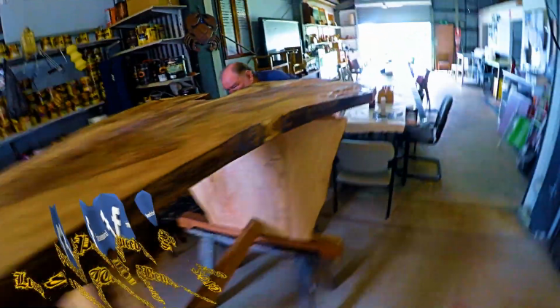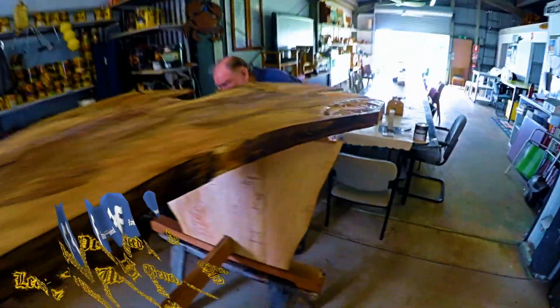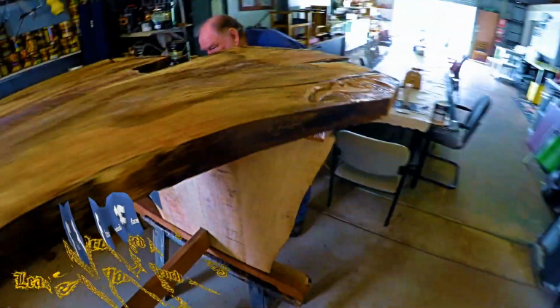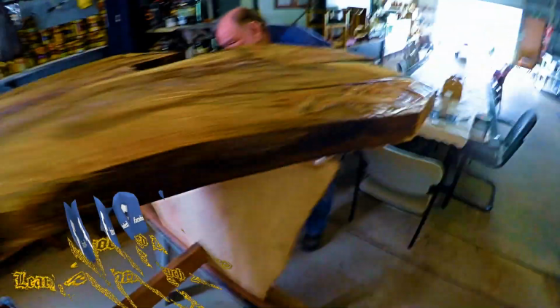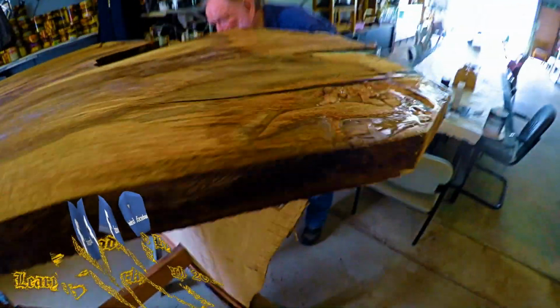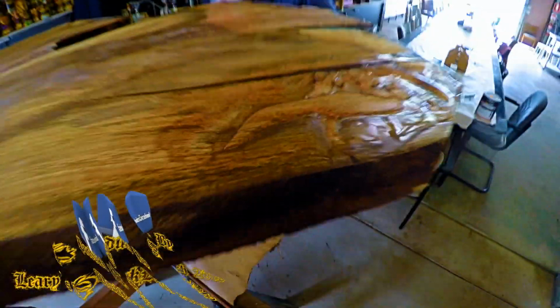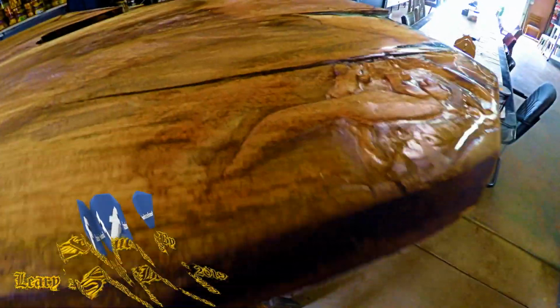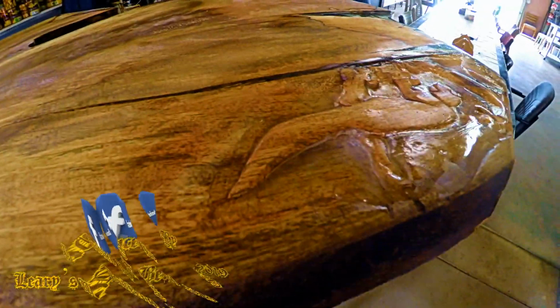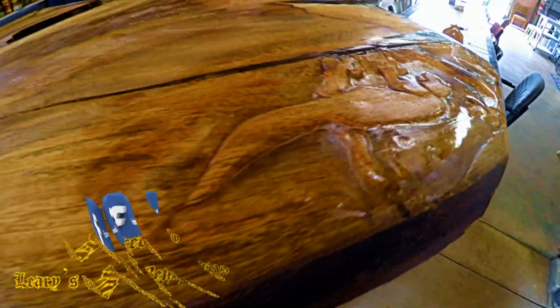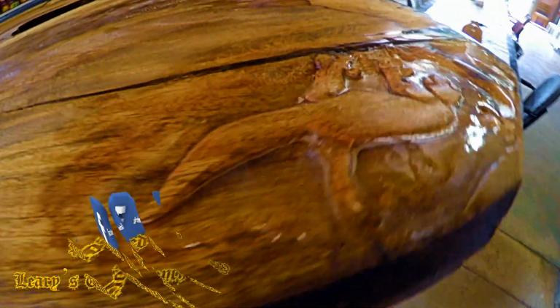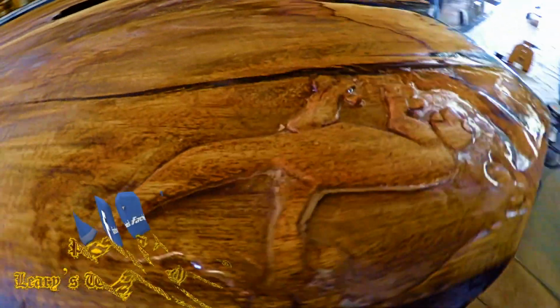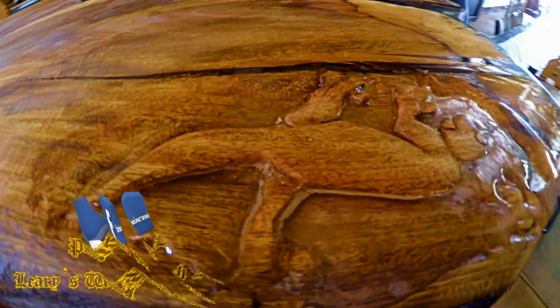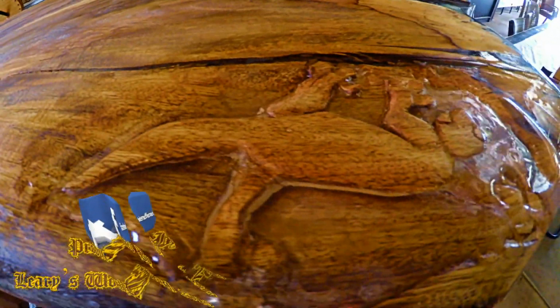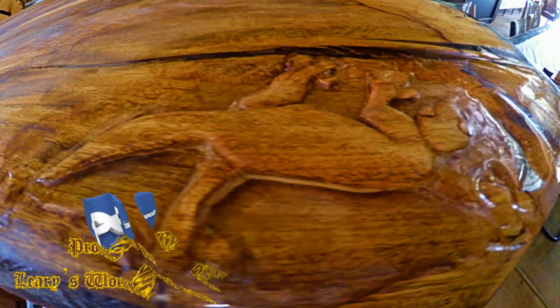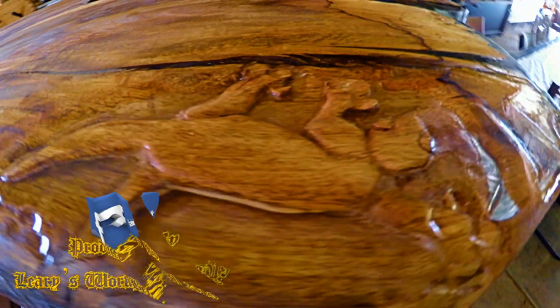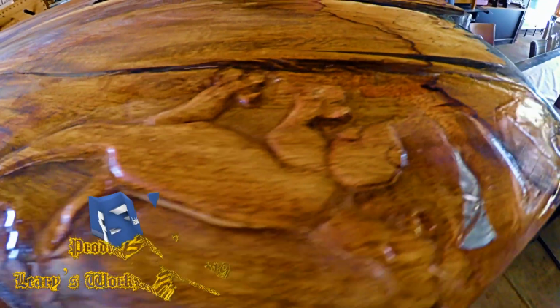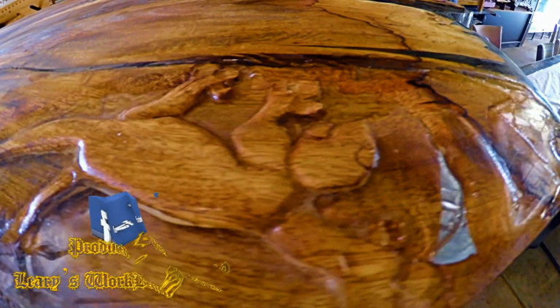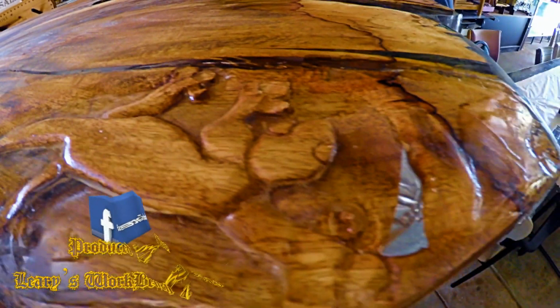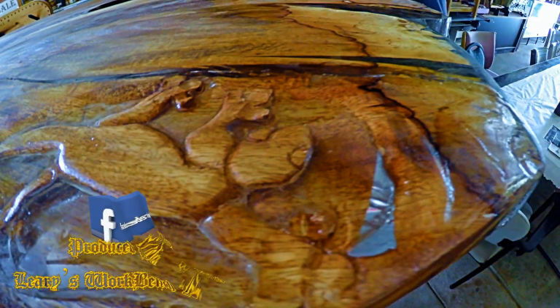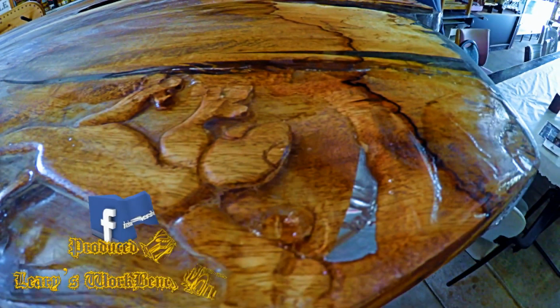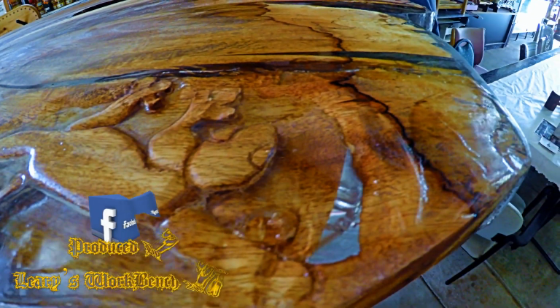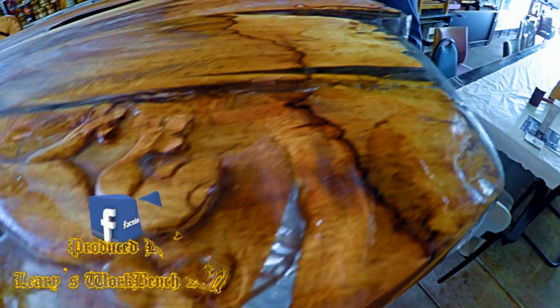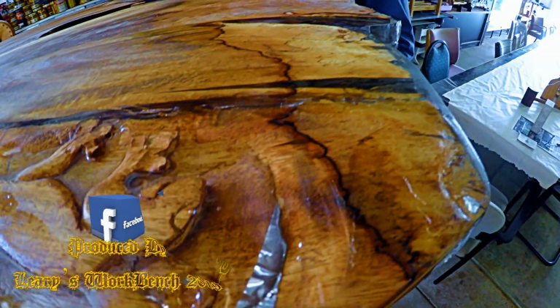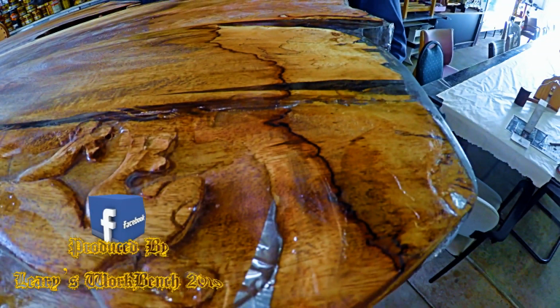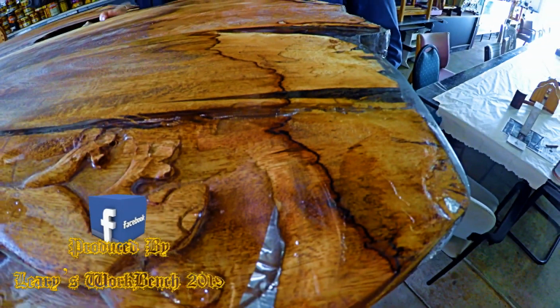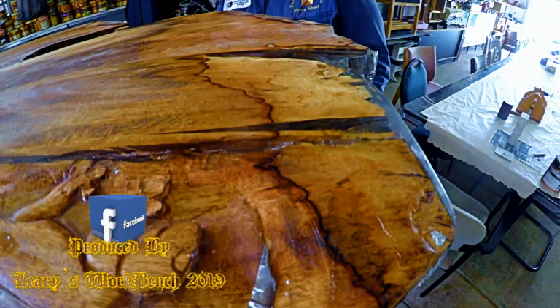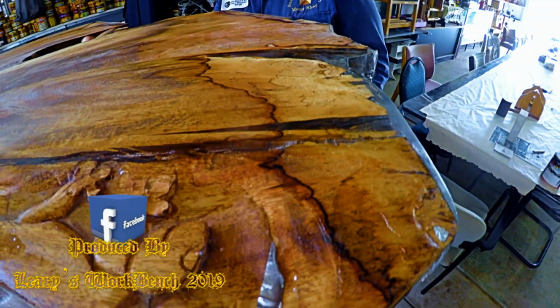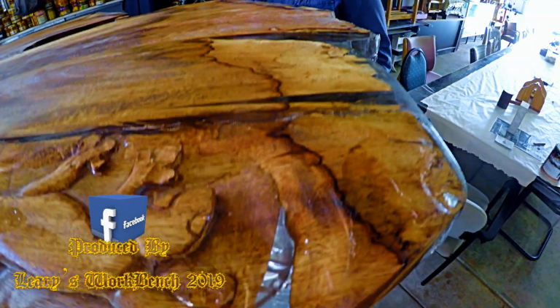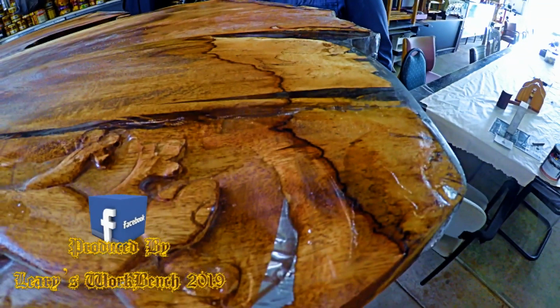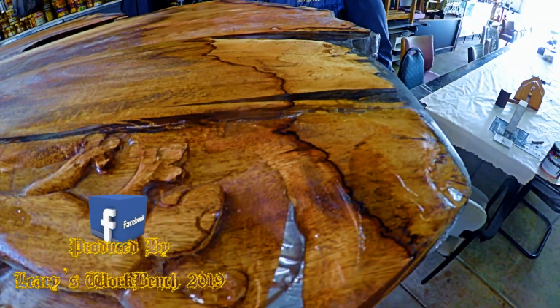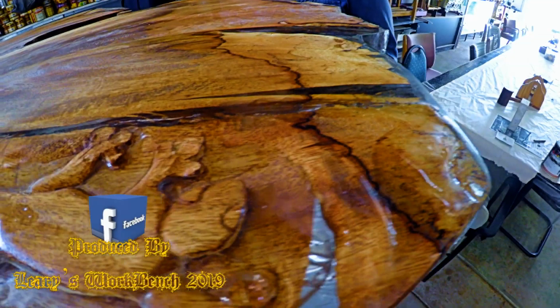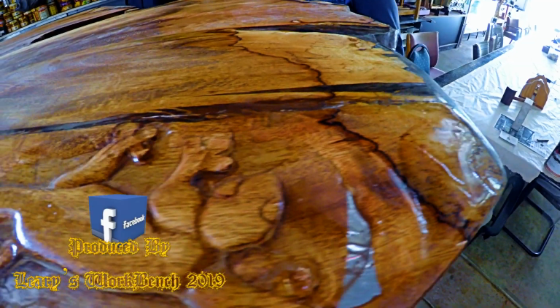Here is the little gecko inlay. The reflection is really making it pop, with the casting resin Jon applied to it.